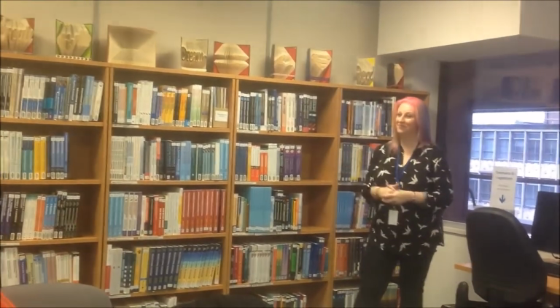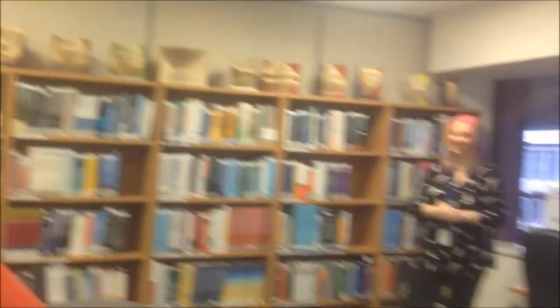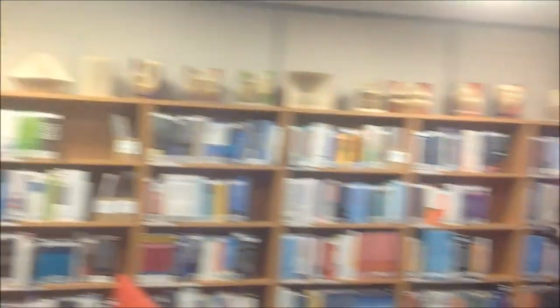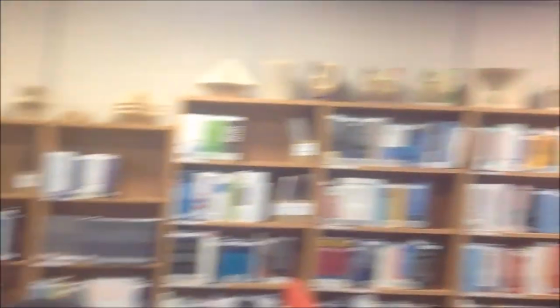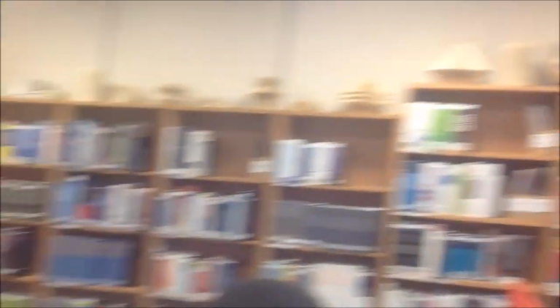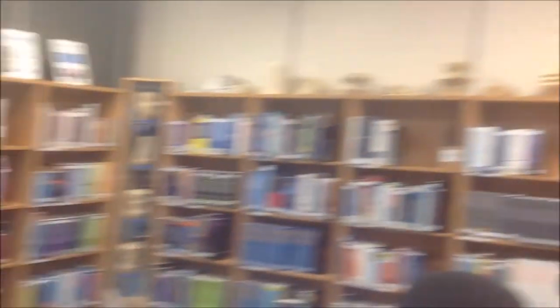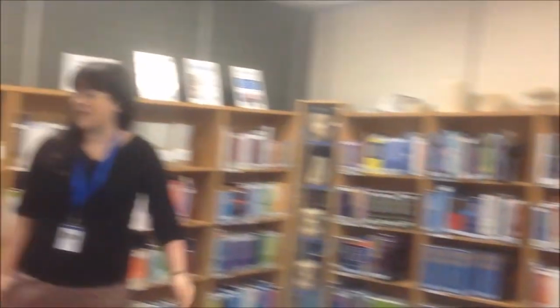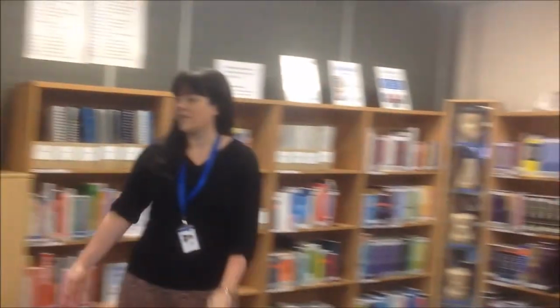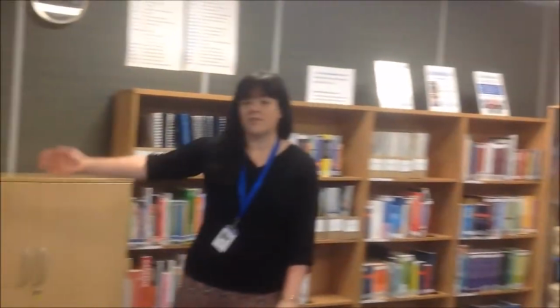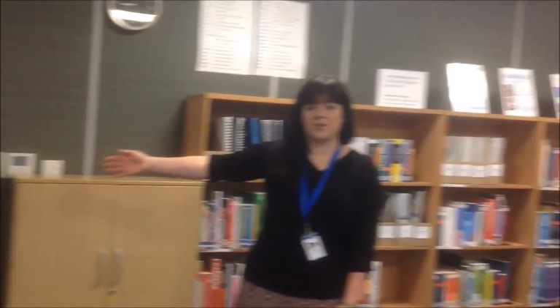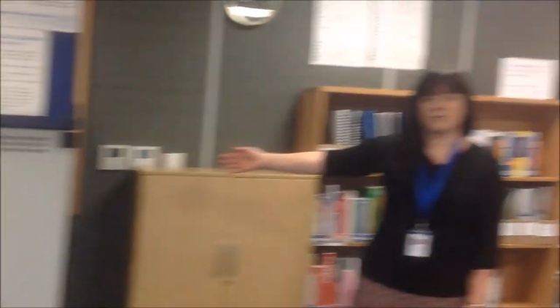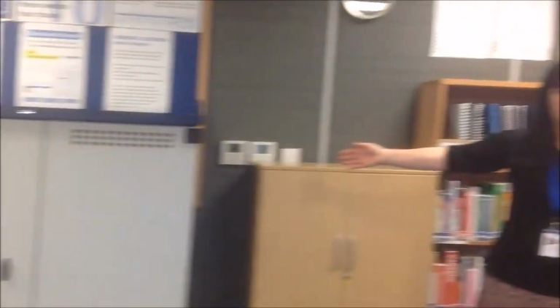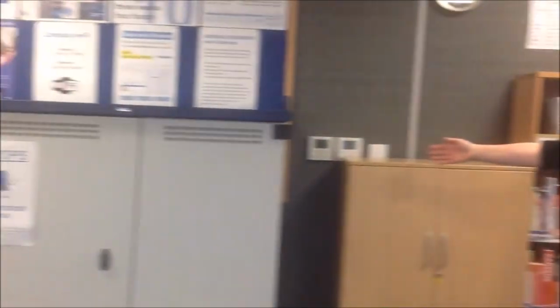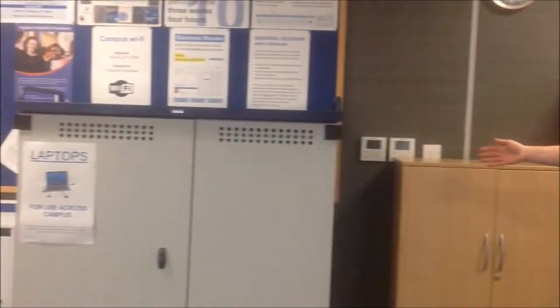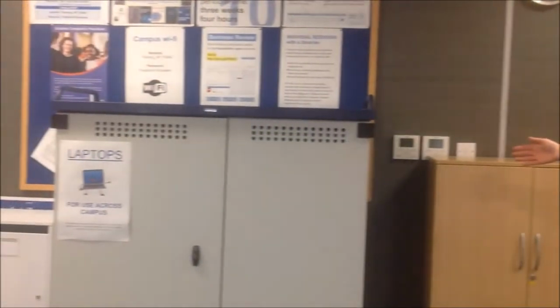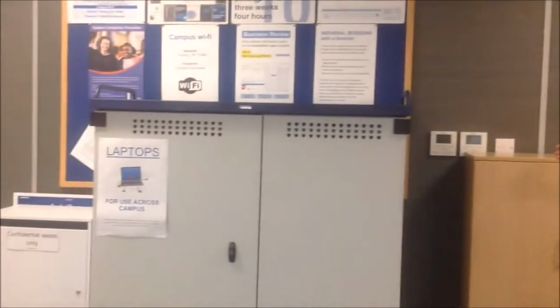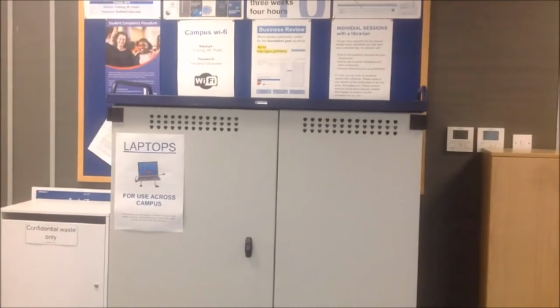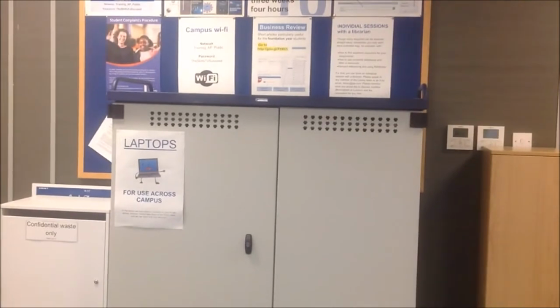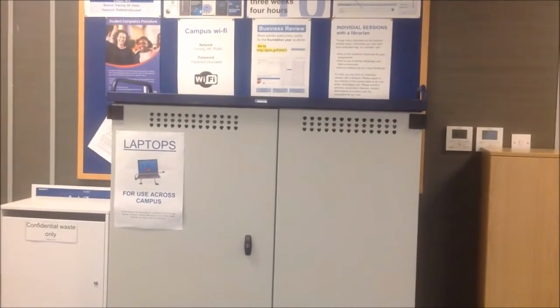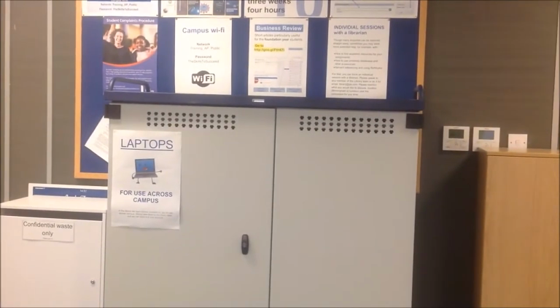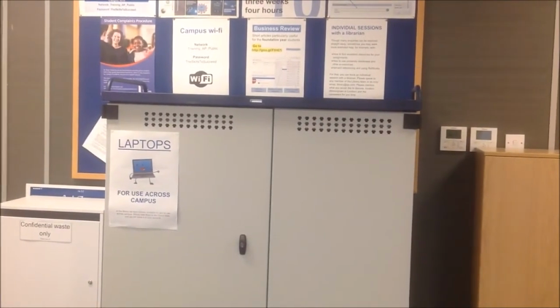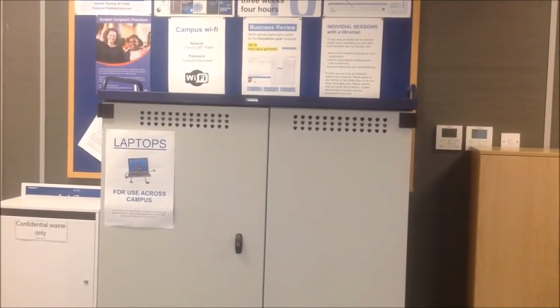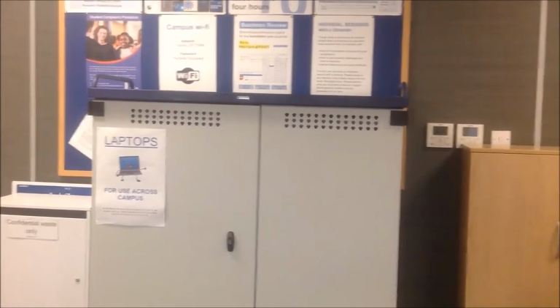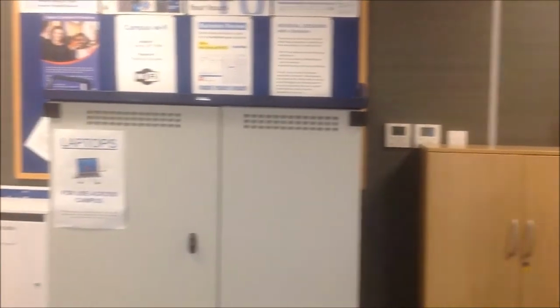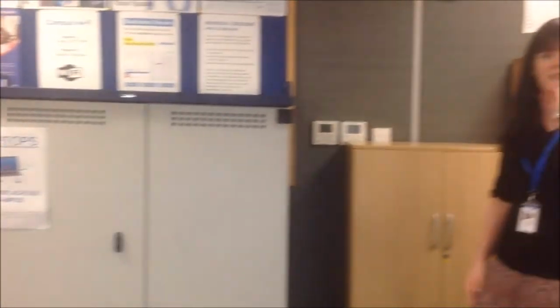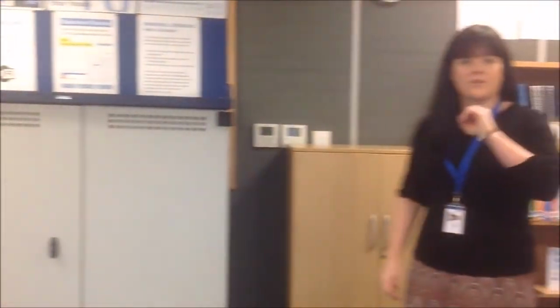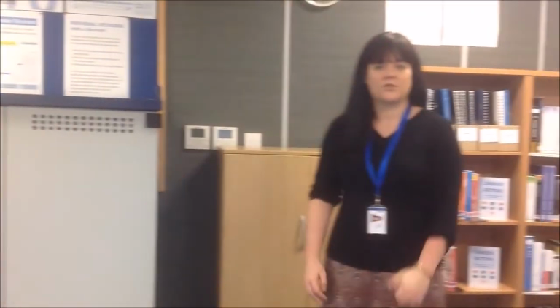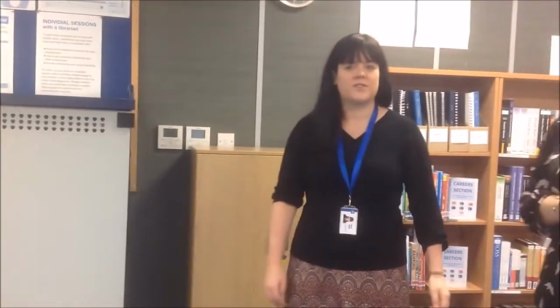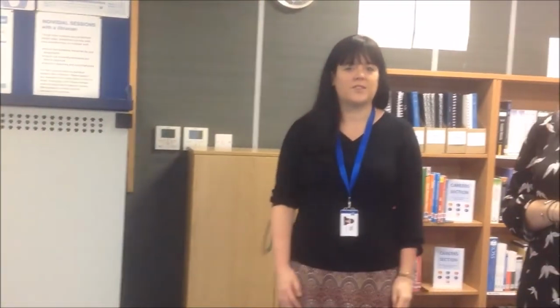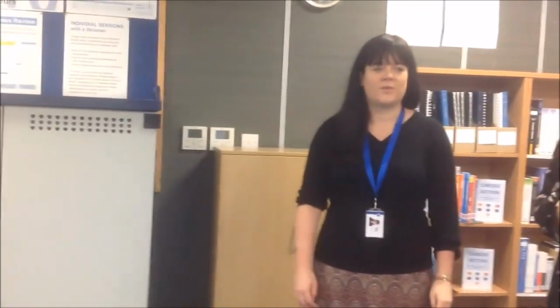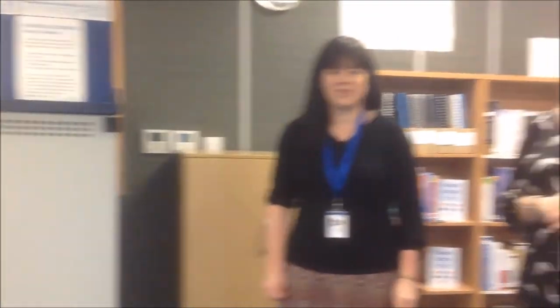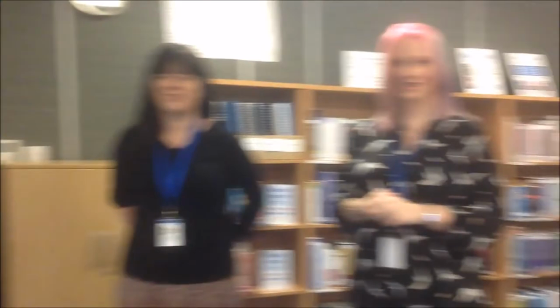Yes we do. We also have the laptops which you can borrow from us for up to four hours at a time. And of course you've already seen that we have a fair amount of desktop computers that you're very welcome to come in and use.